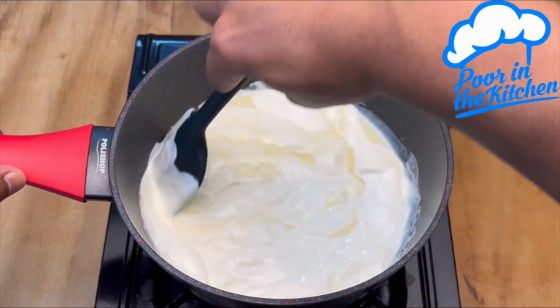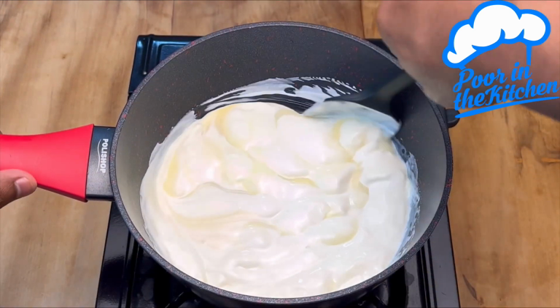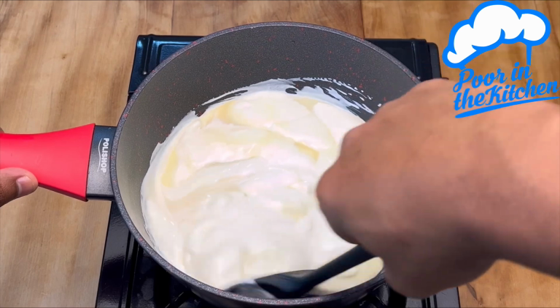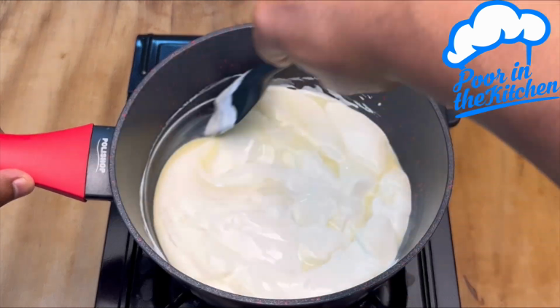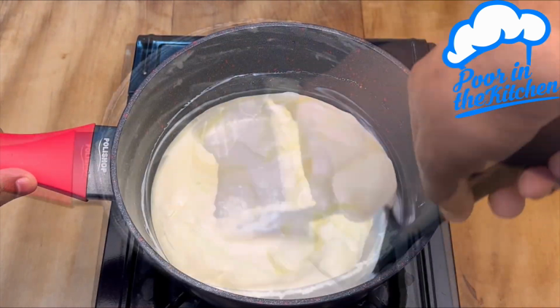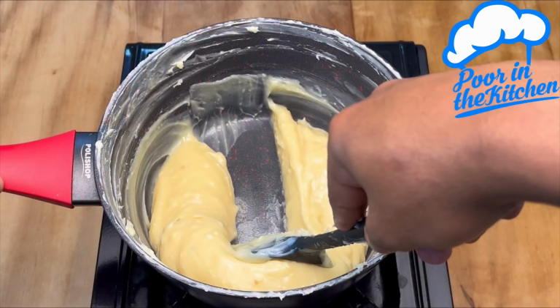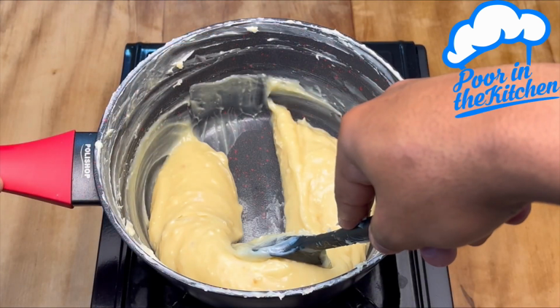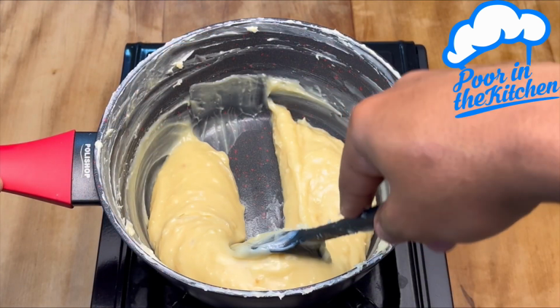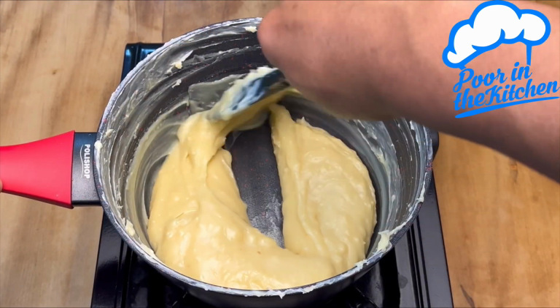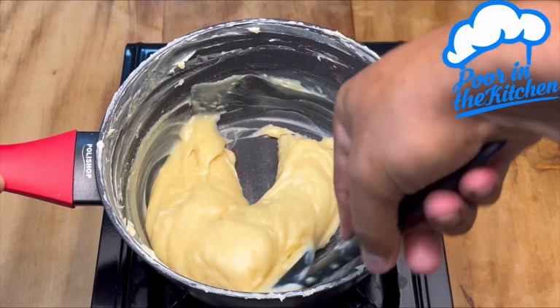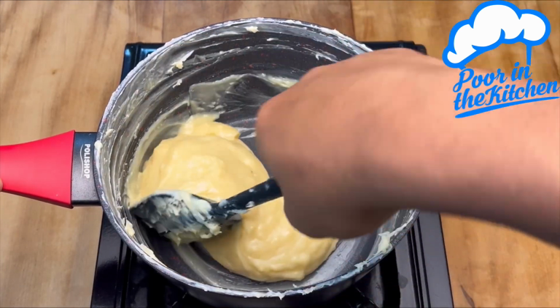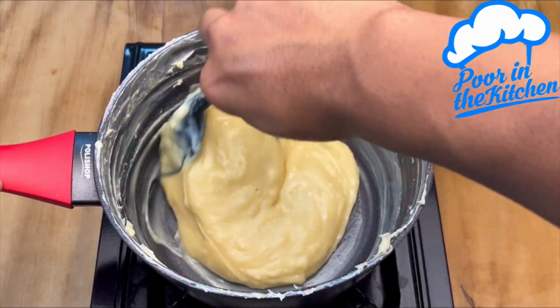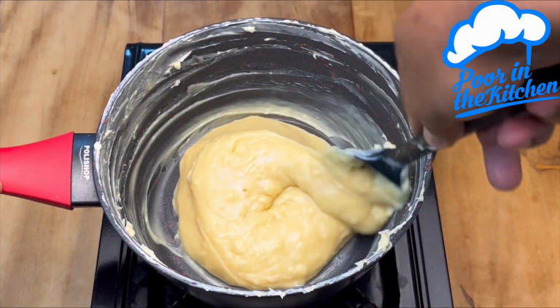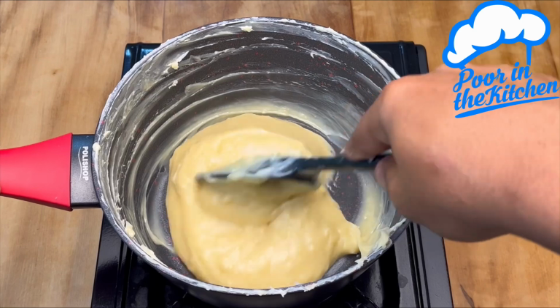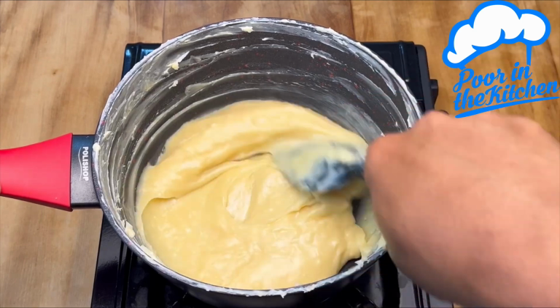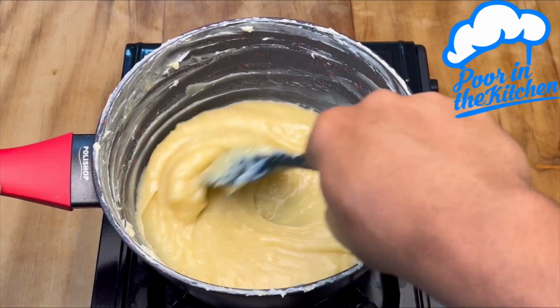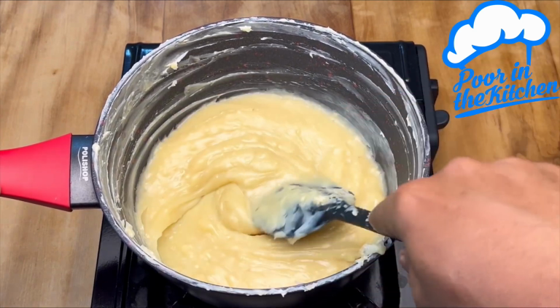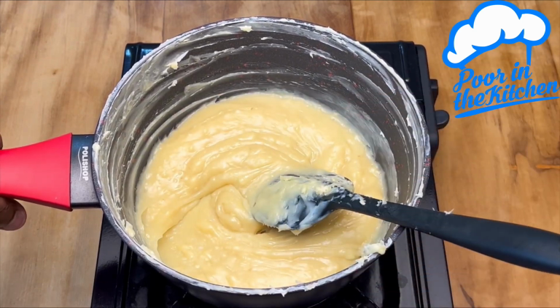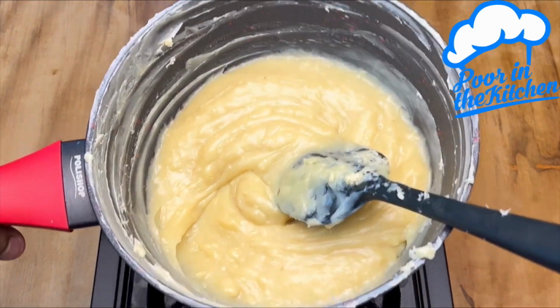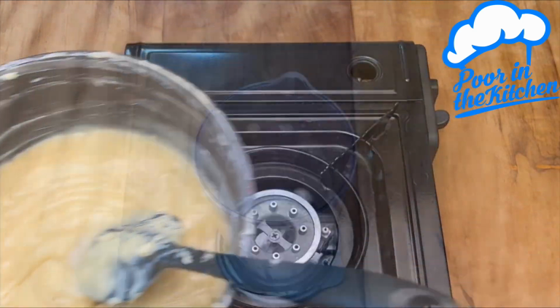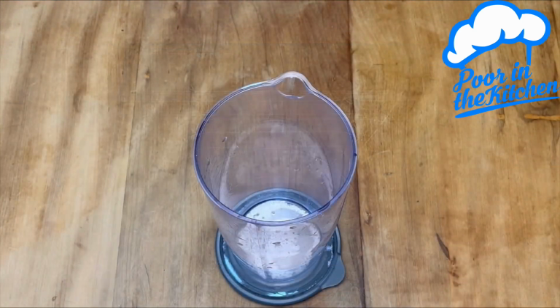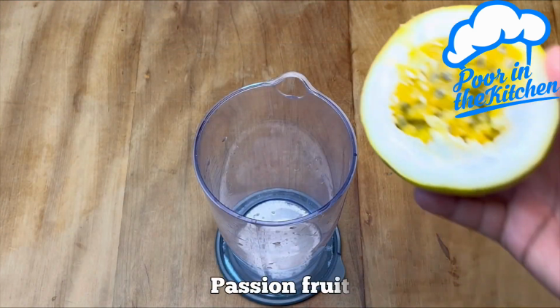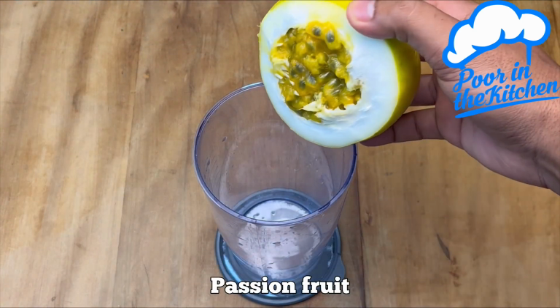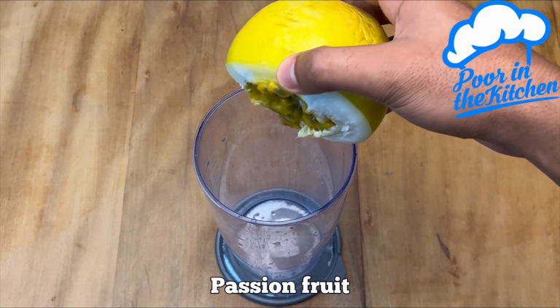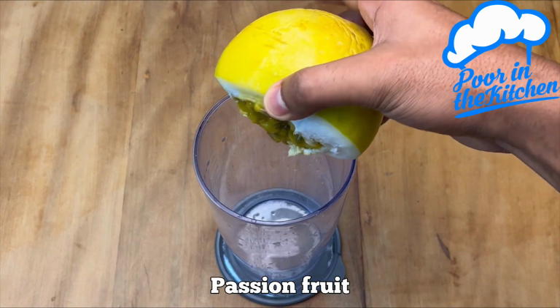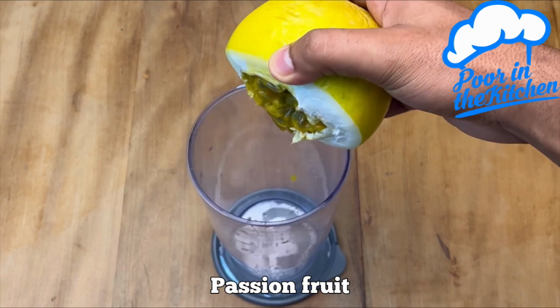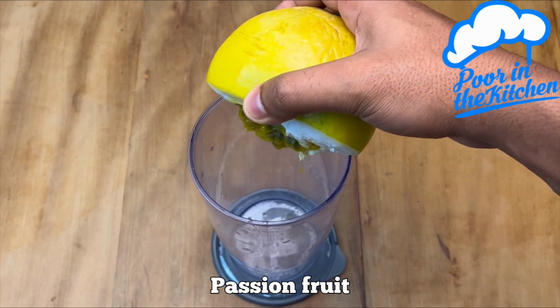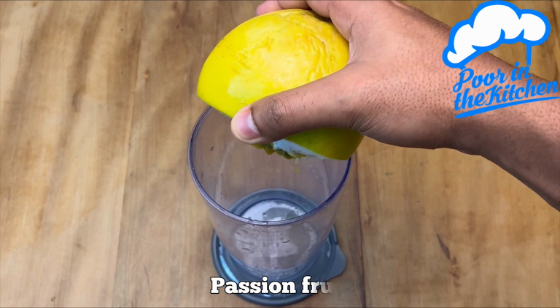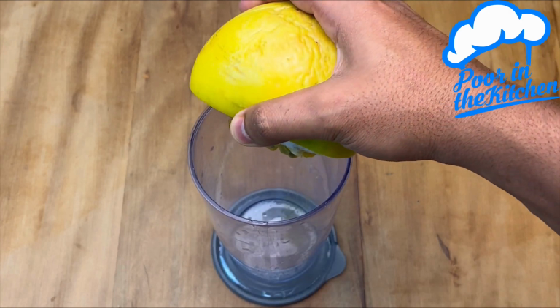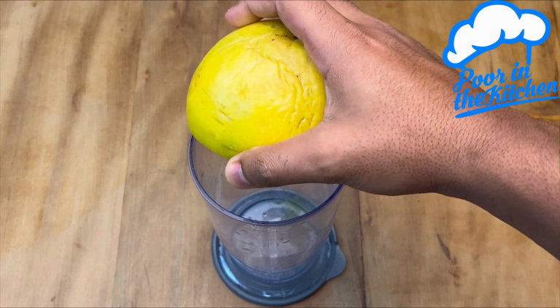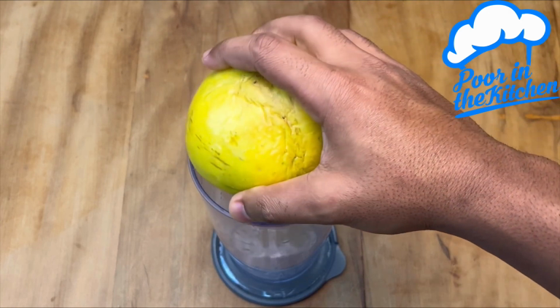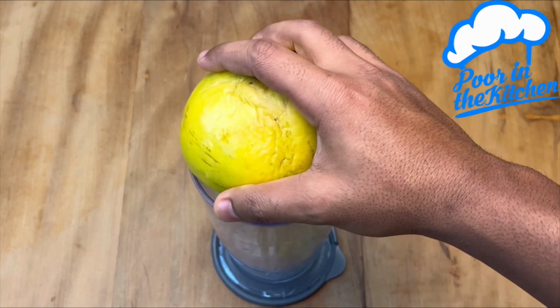Let's mix this real good on low heat. This is the ideal consistency where the spatula cleaves it and doesn't fill back in — the classic Moses point. Let's set it aside to cool. Now here in a blender we'll add the passion fruit.